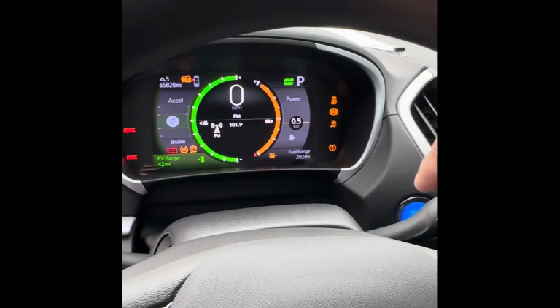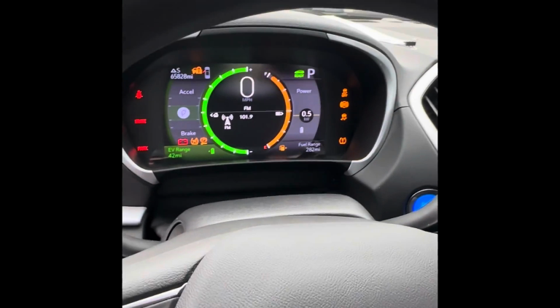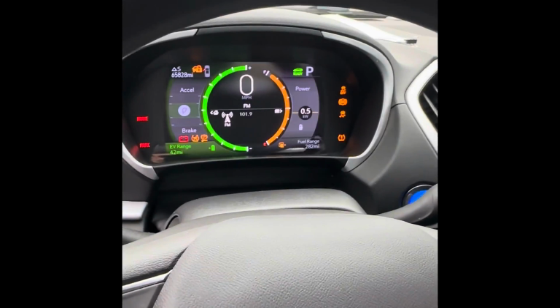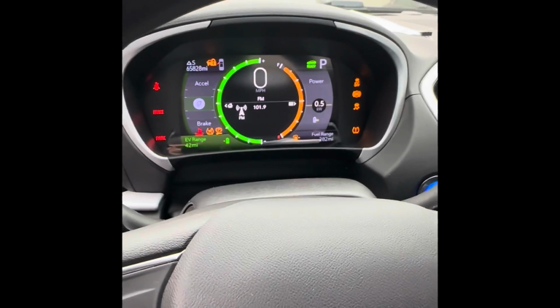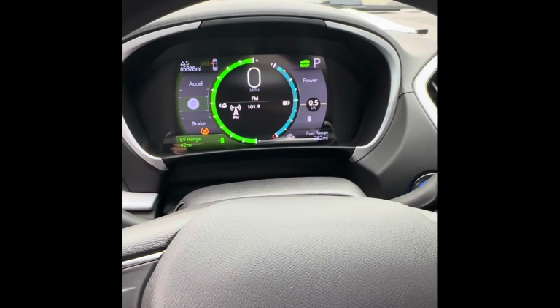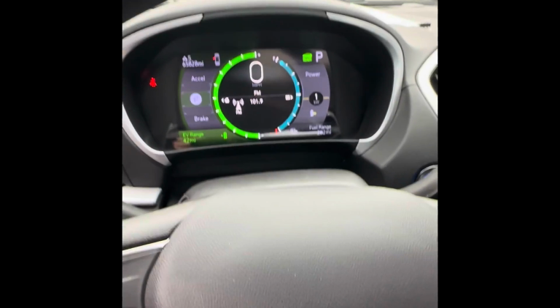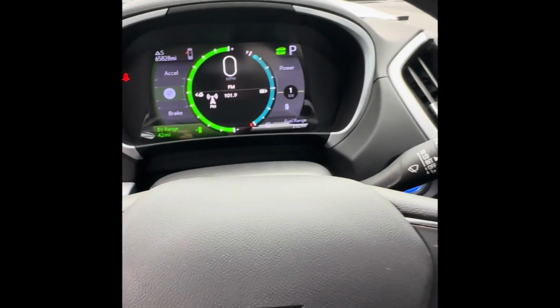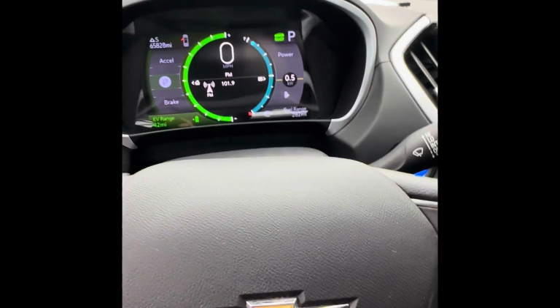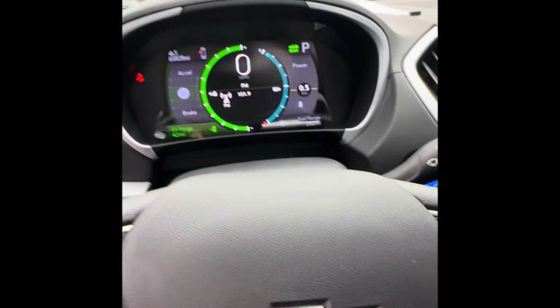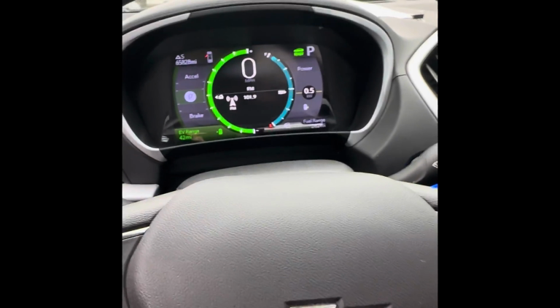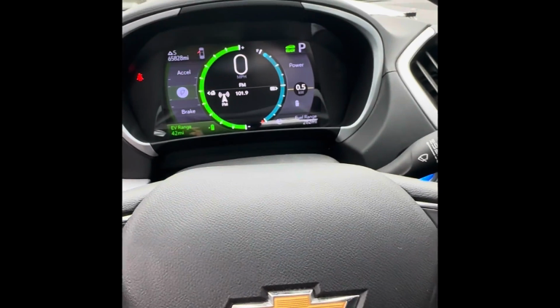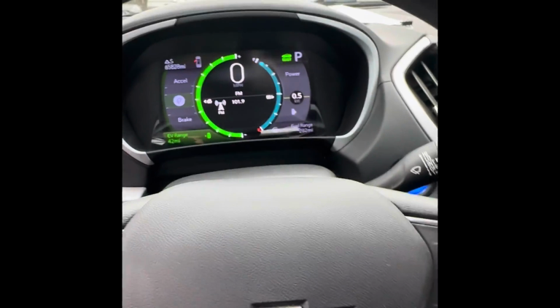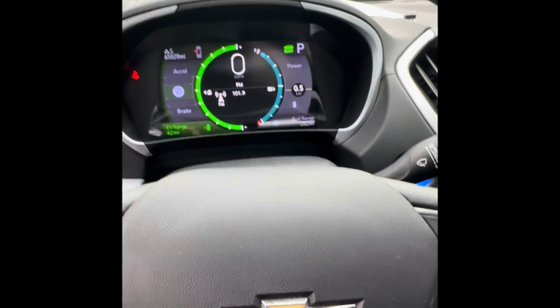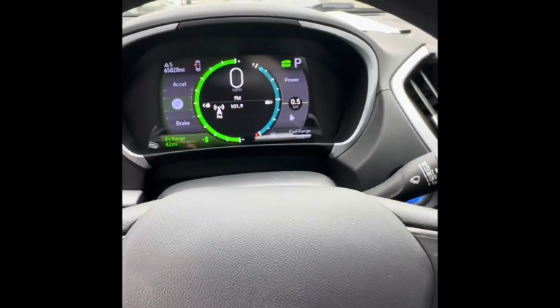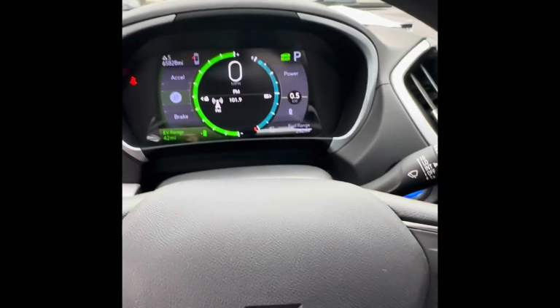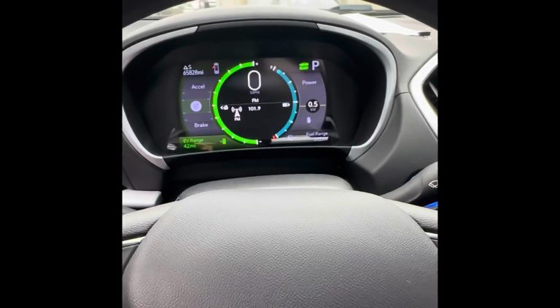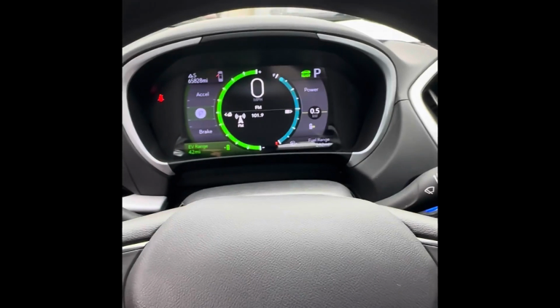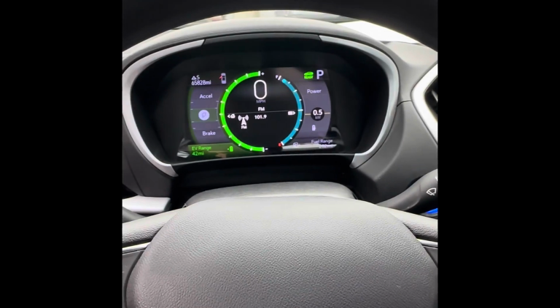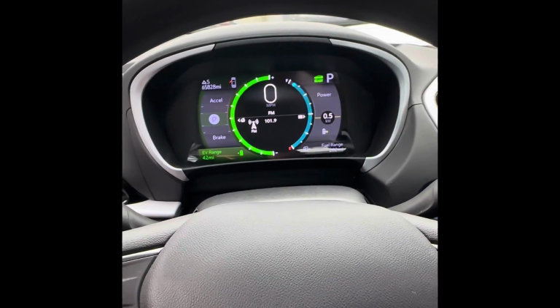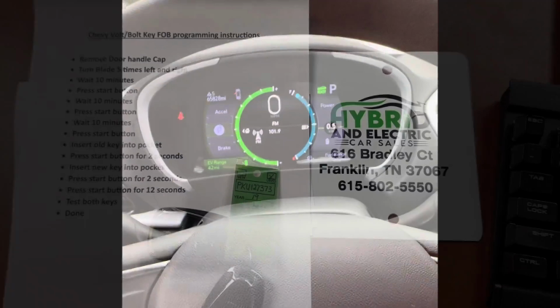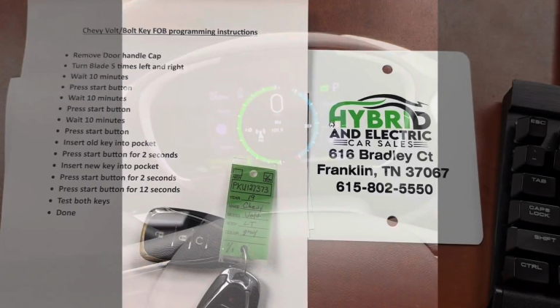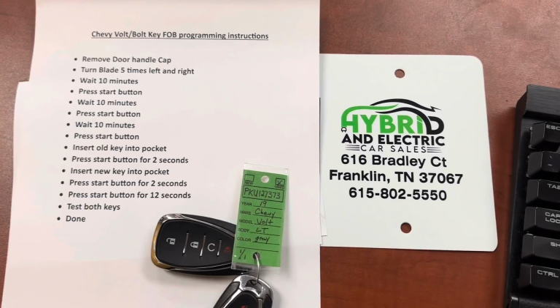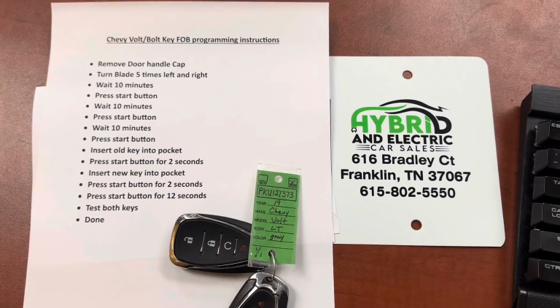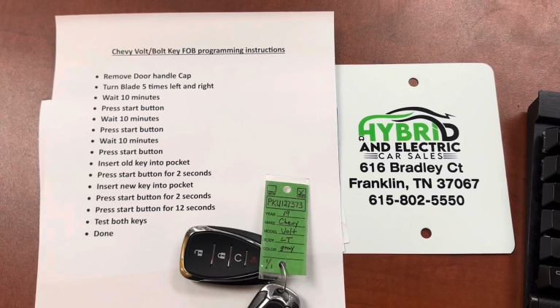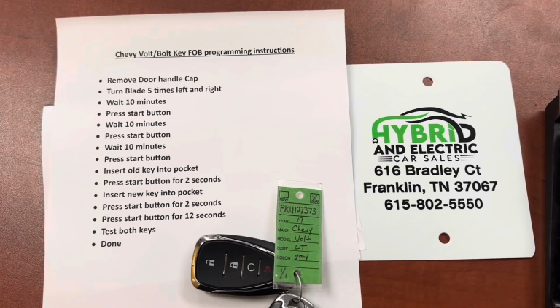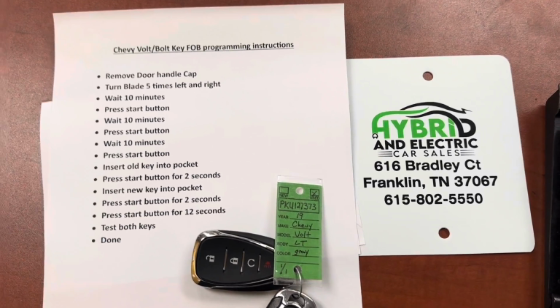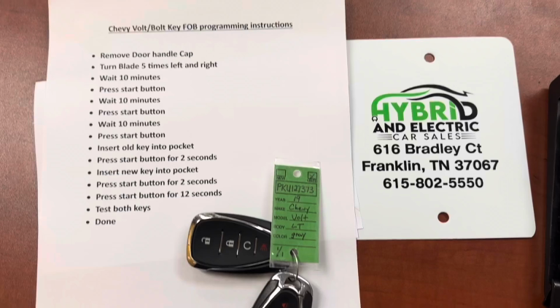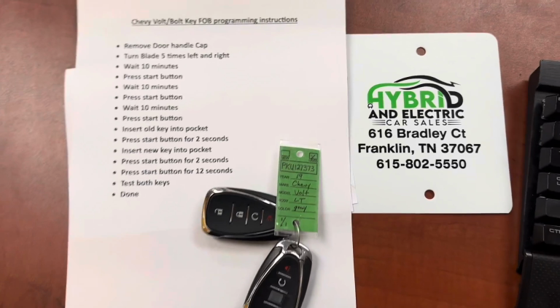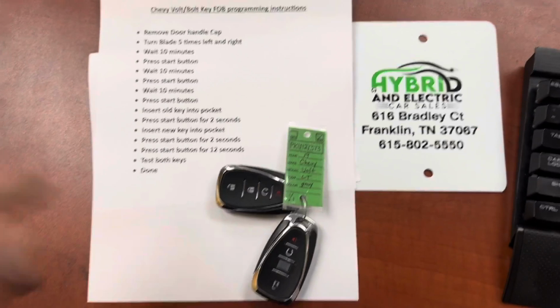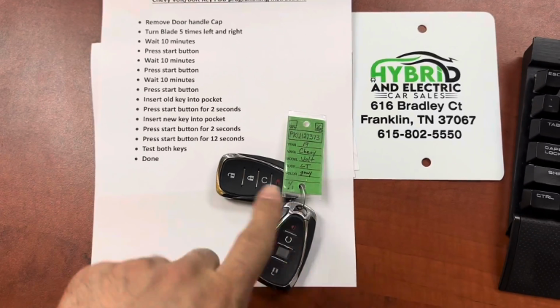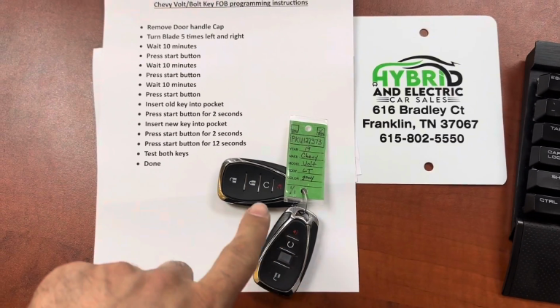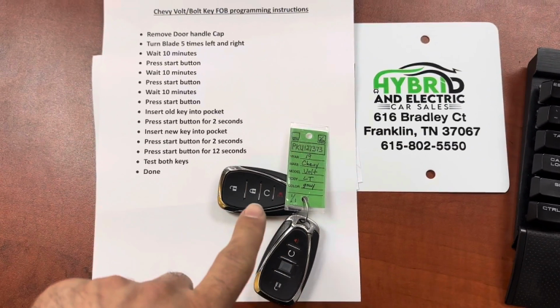Everybody leaves out the two-second hold part — that's the critical step. I'm going to write all of this down, and at the end of this video I'll put up the steps, step by step. Check us out at hybridandelectriccarsales.com.